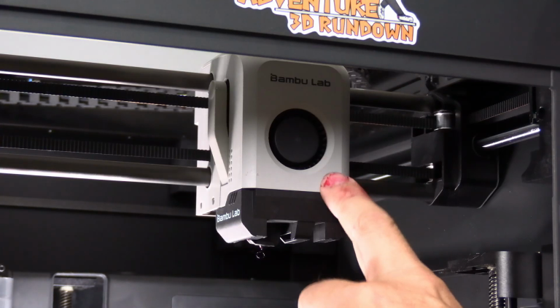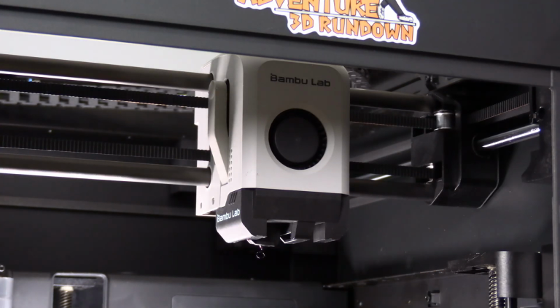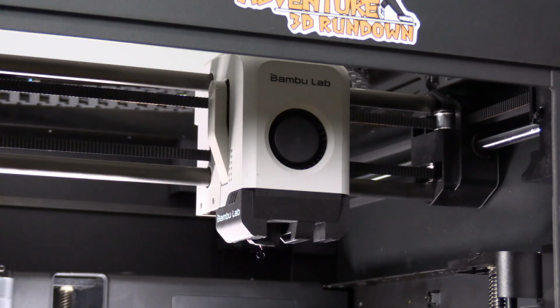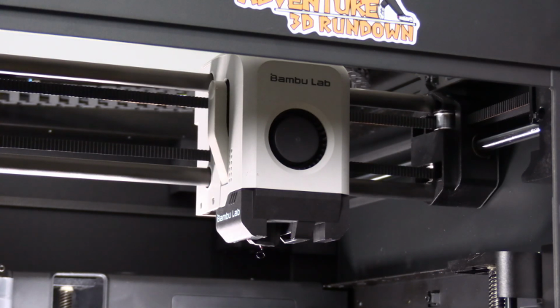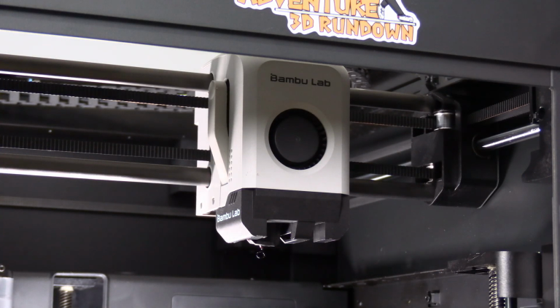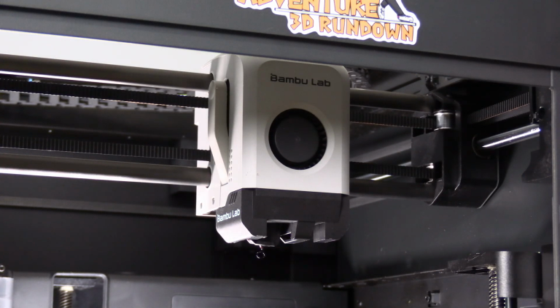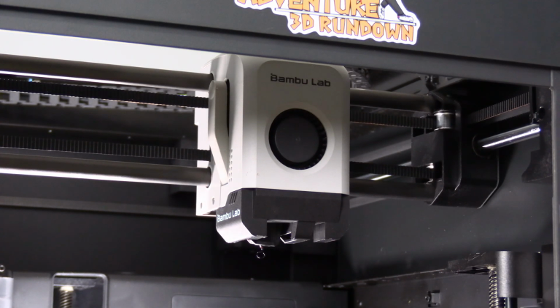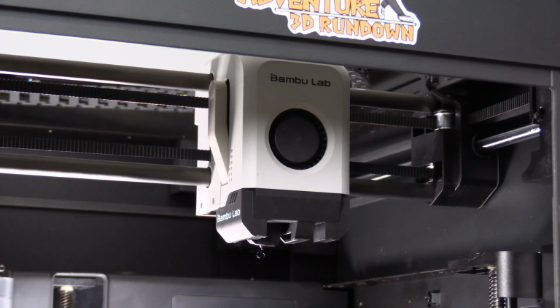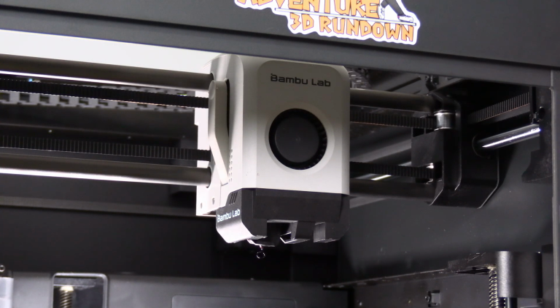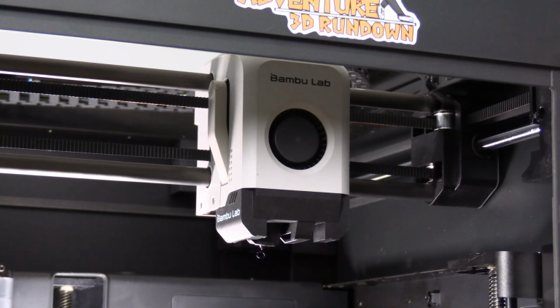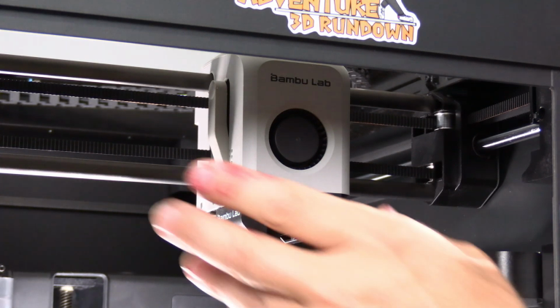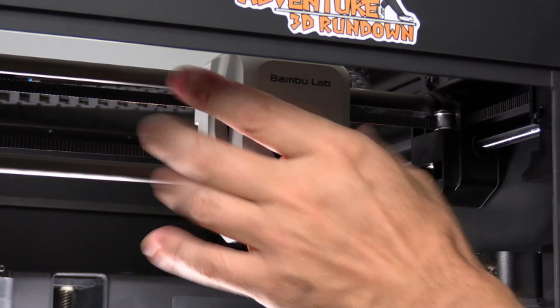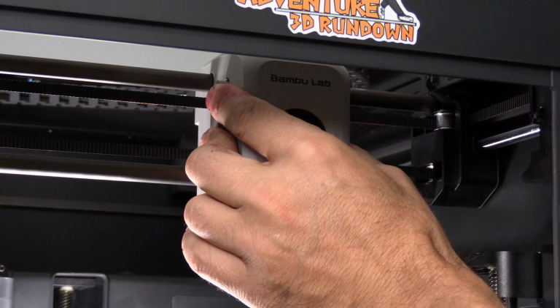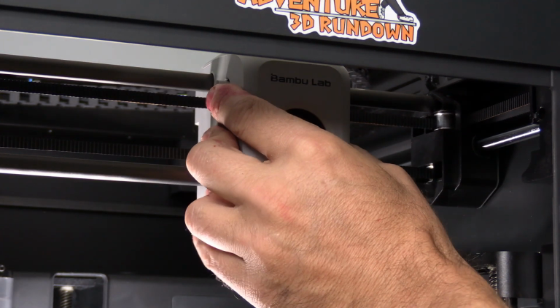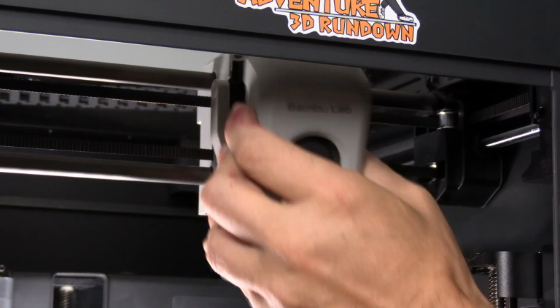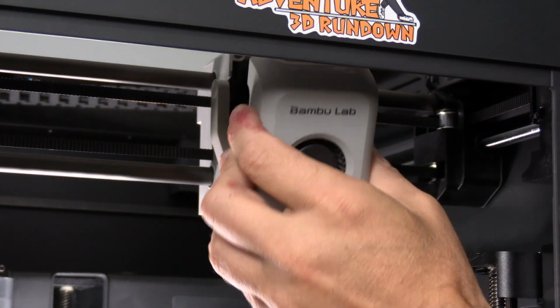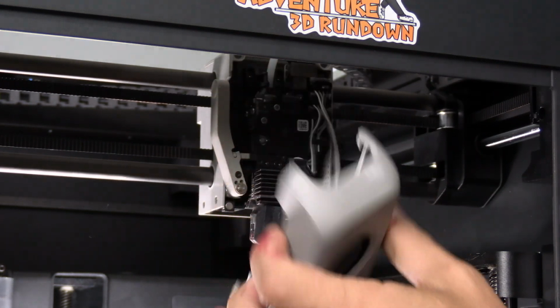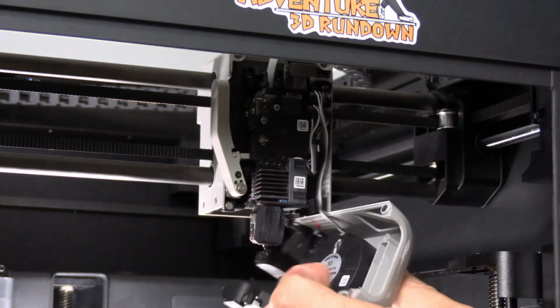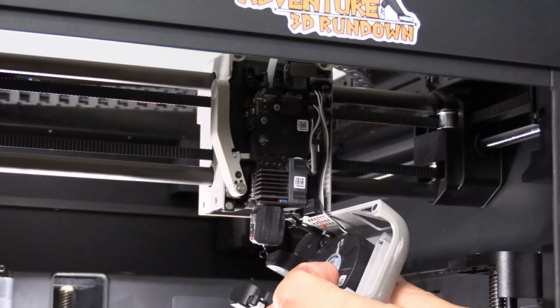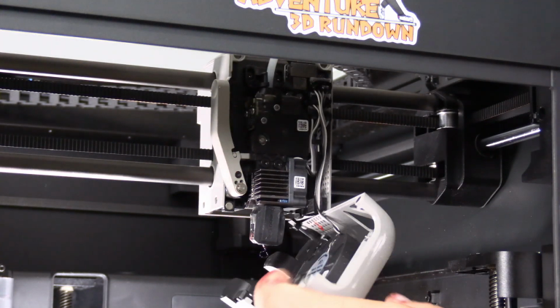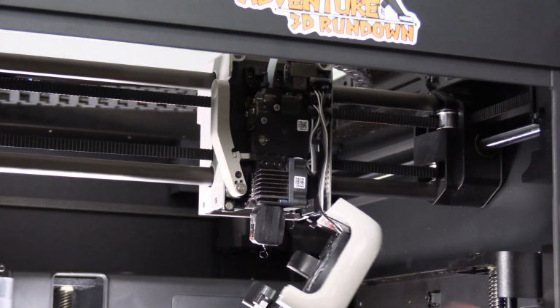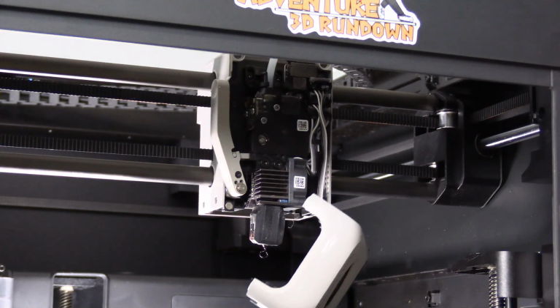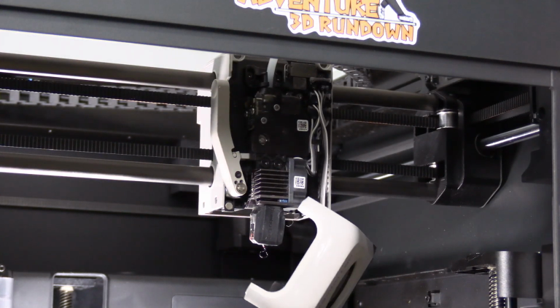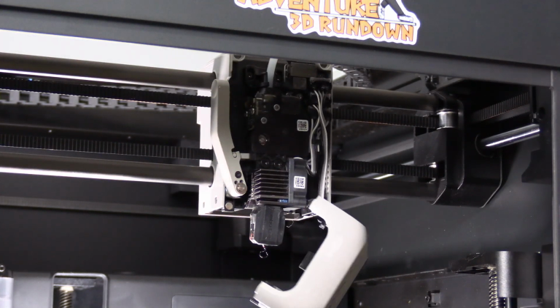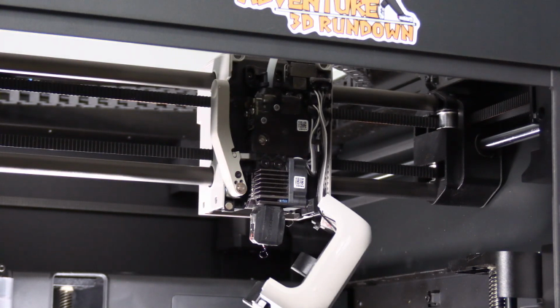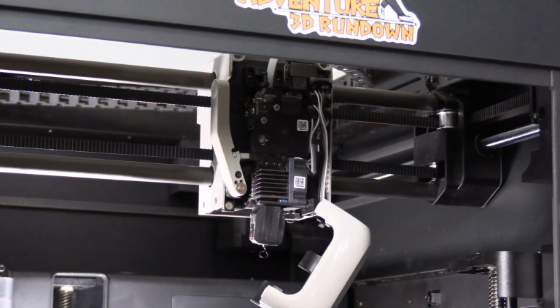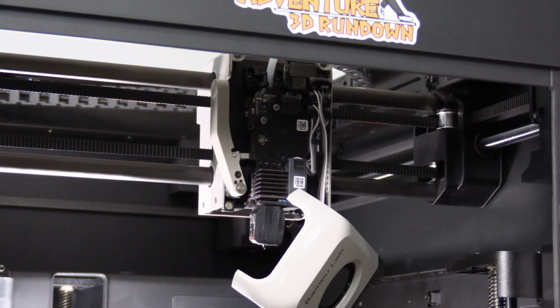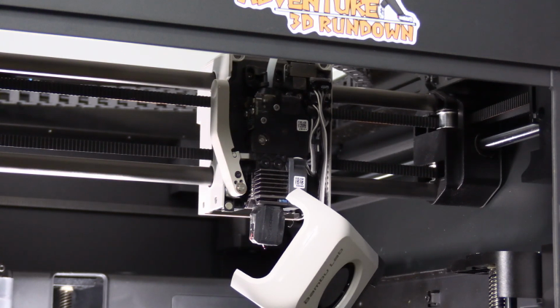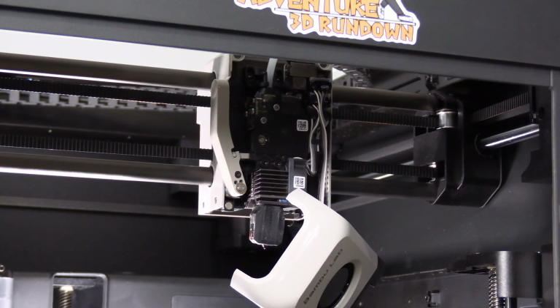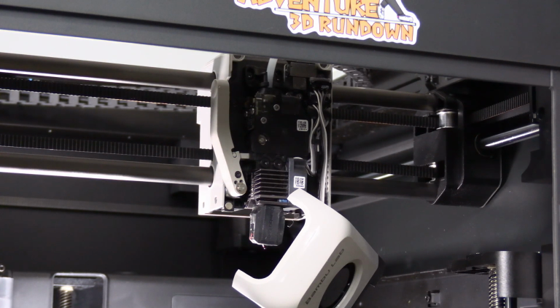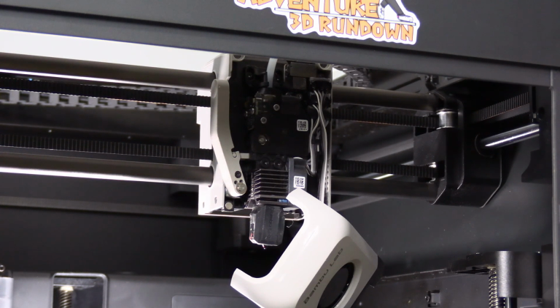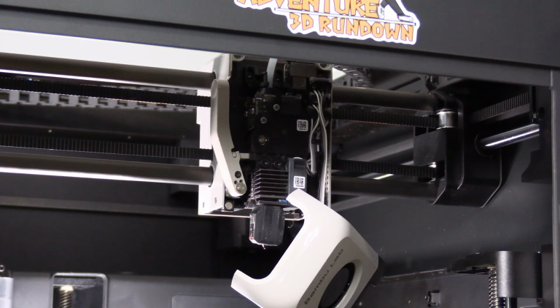This here is the toolhead cover. It's held on by simple magnets. Grab it and pull it off. You can leave it to hang while we move on to the cutting lever.